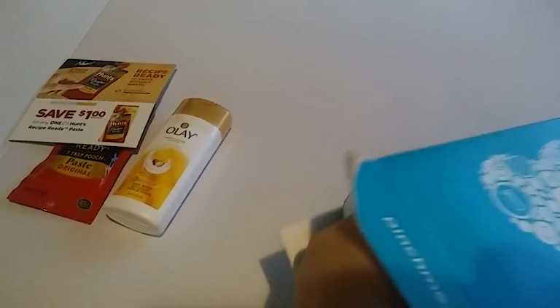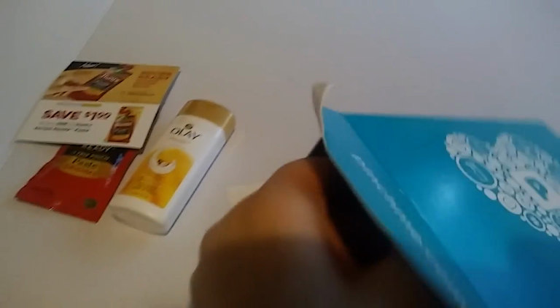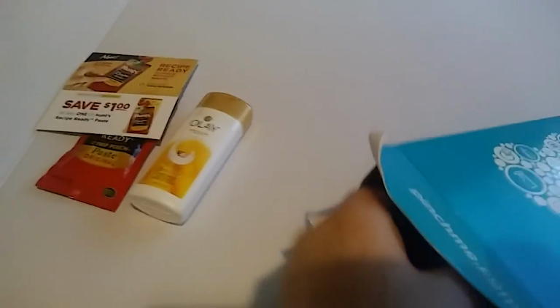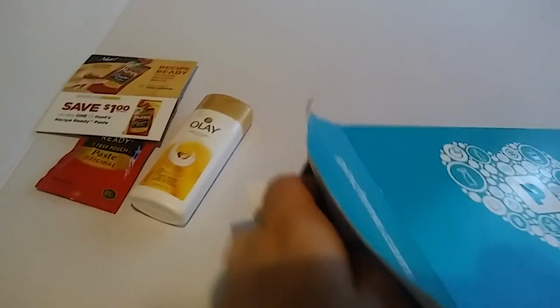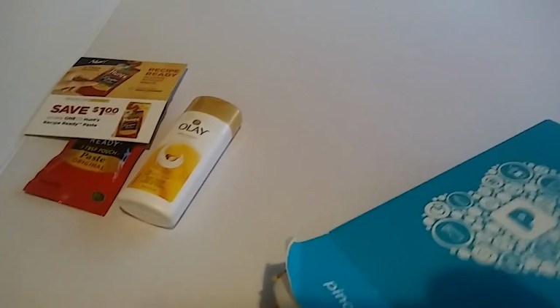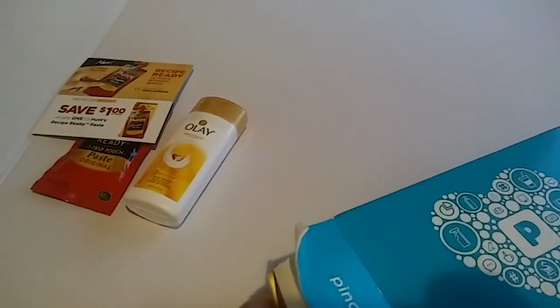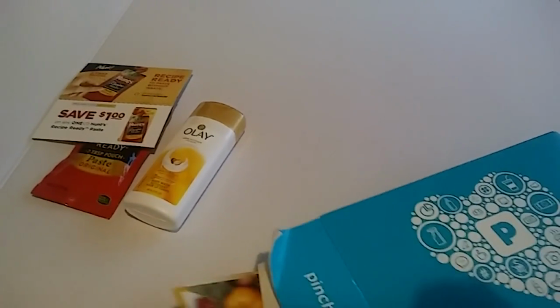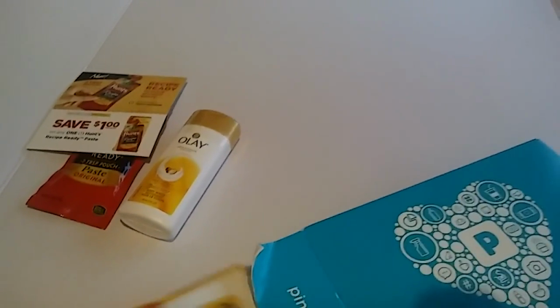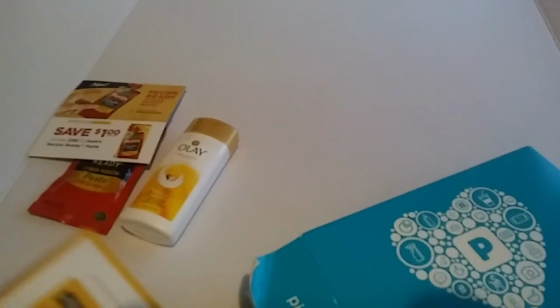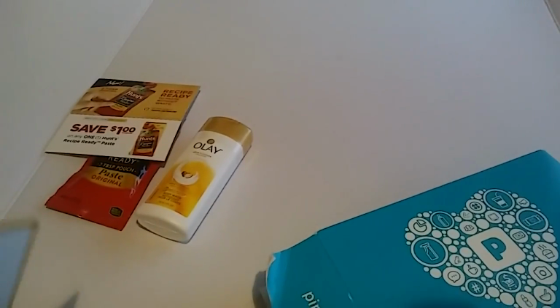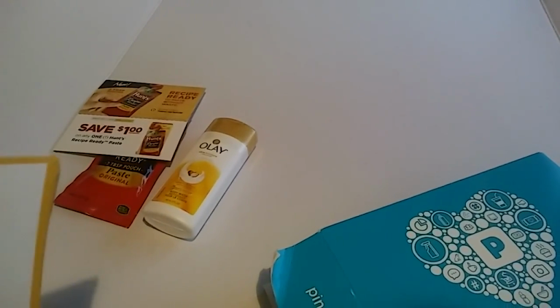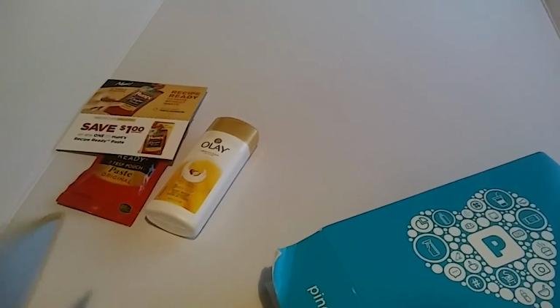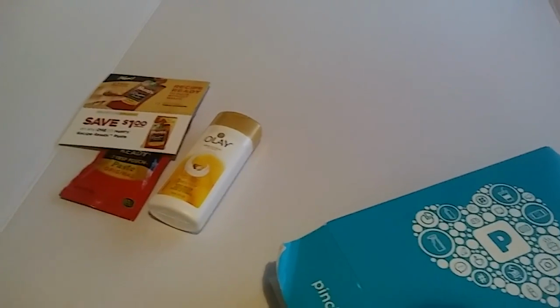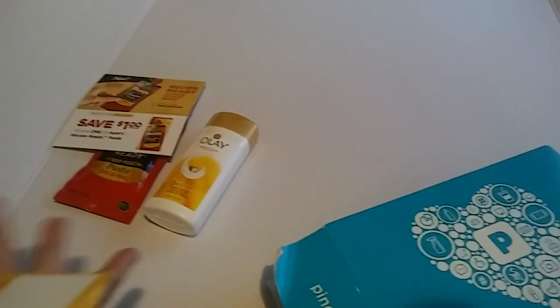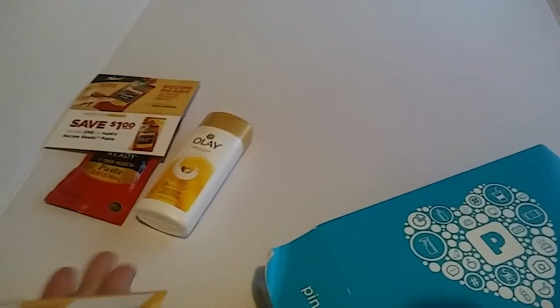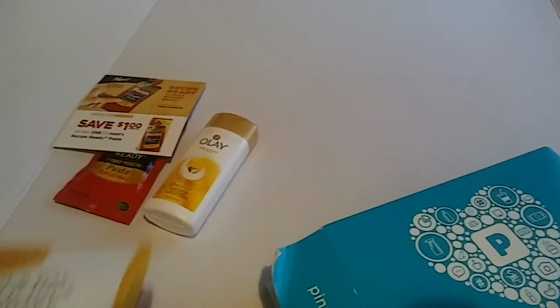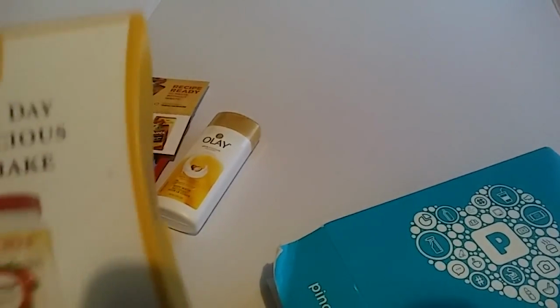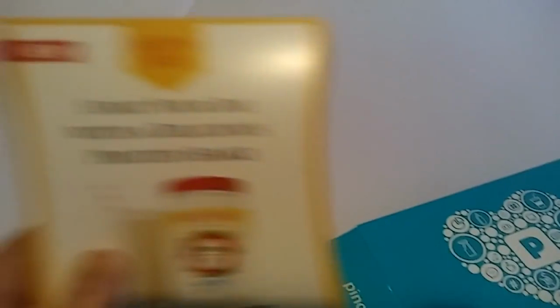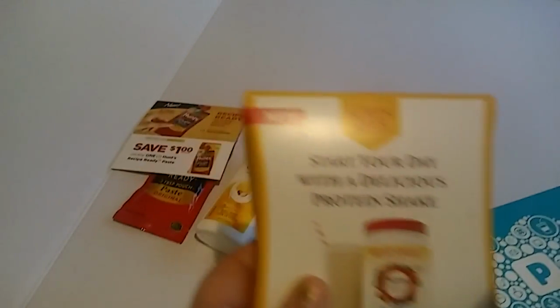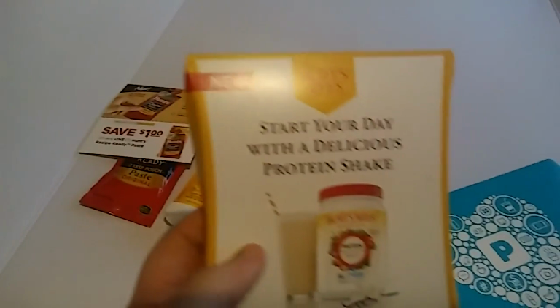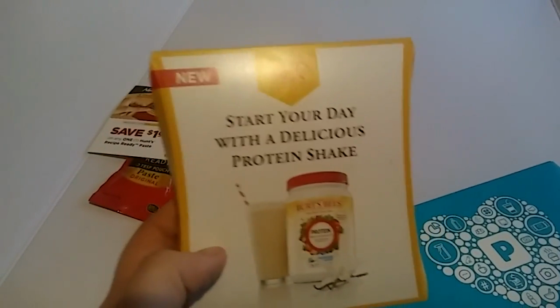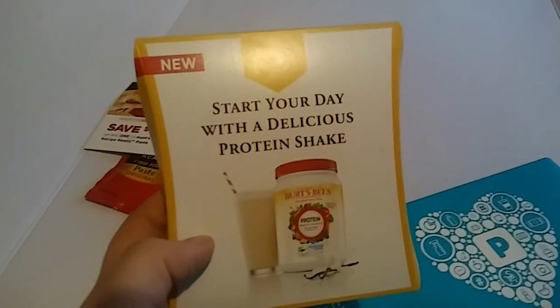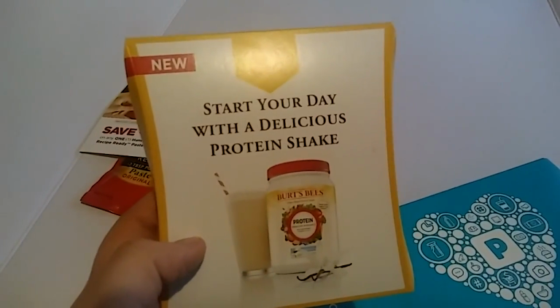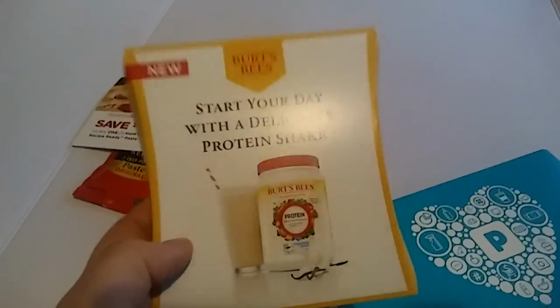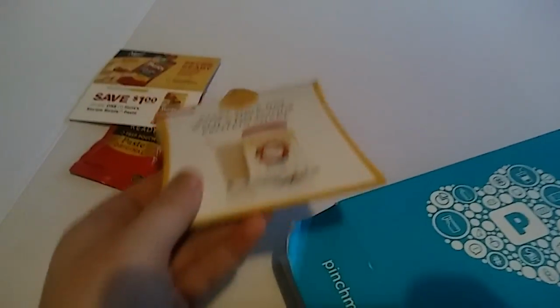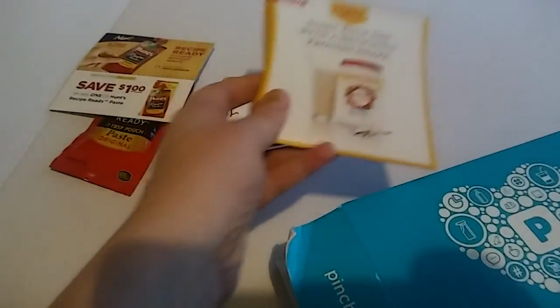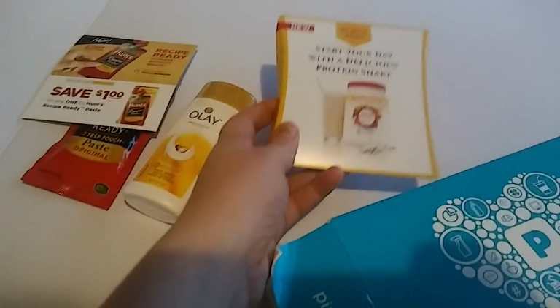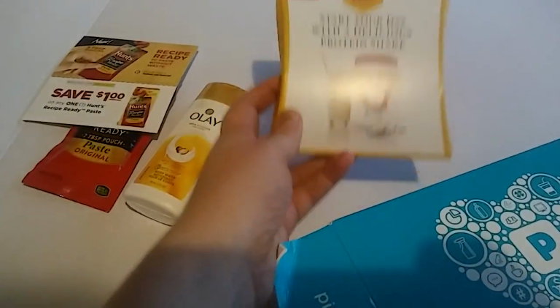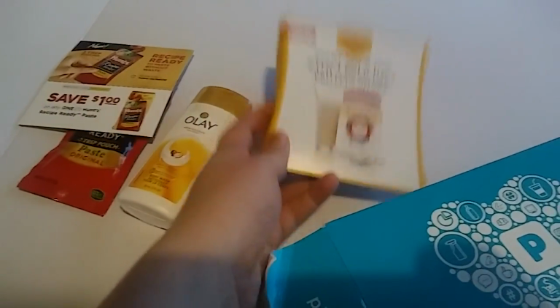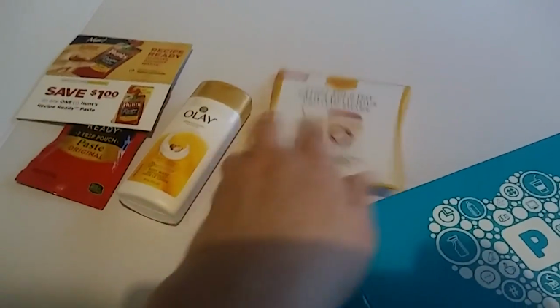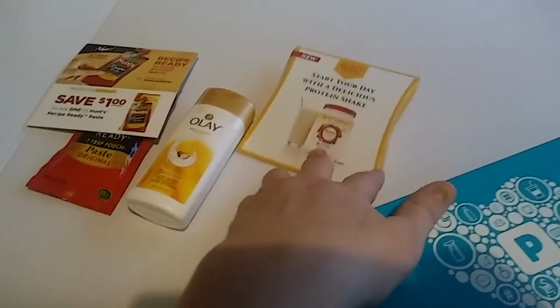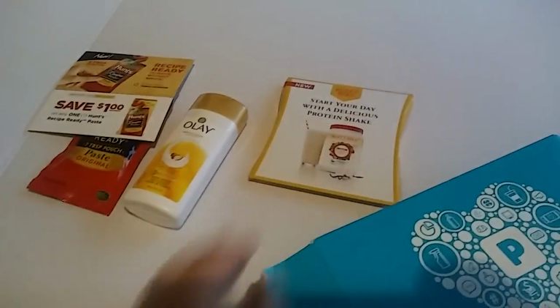It's cool because like I said, they're free samples — you get to try things. Ooh, a protein shake by Burt's Bees! I love Burt's Bees.